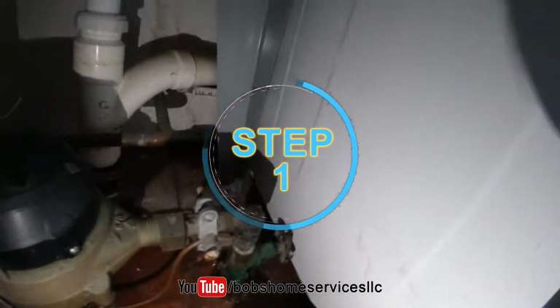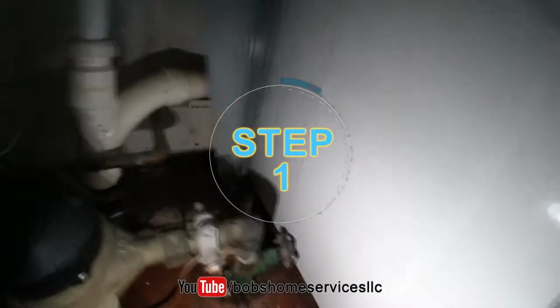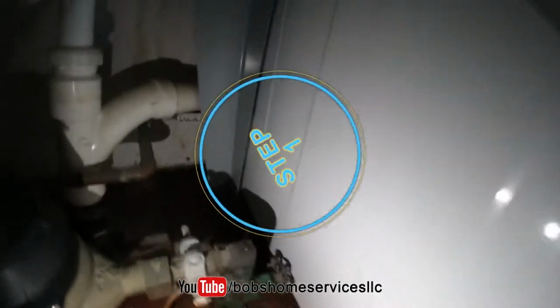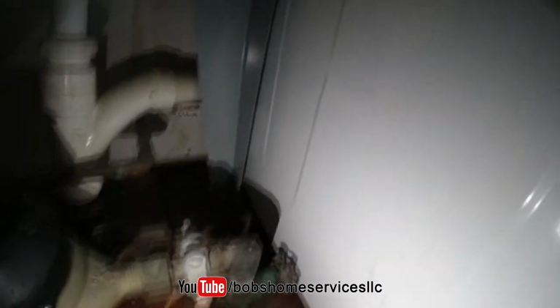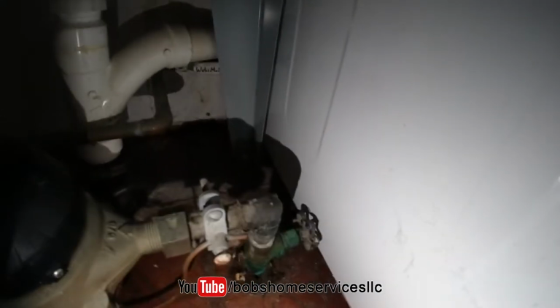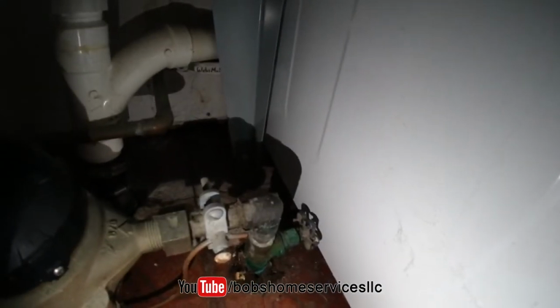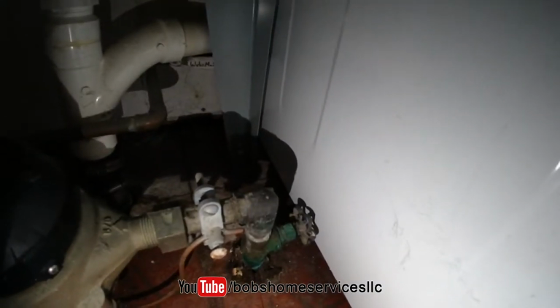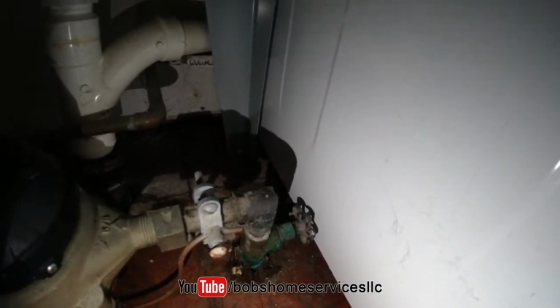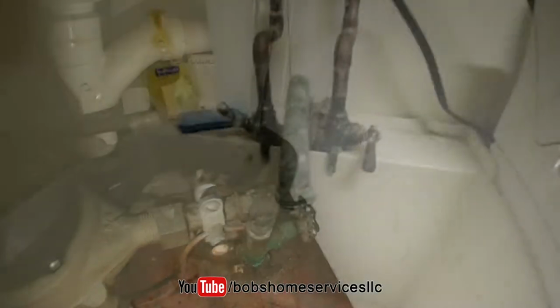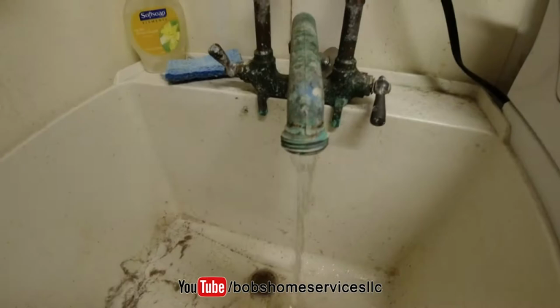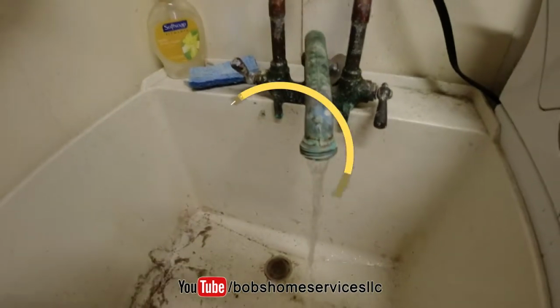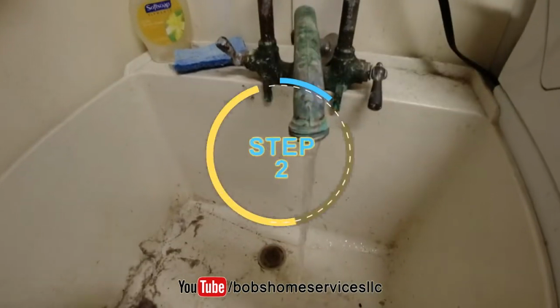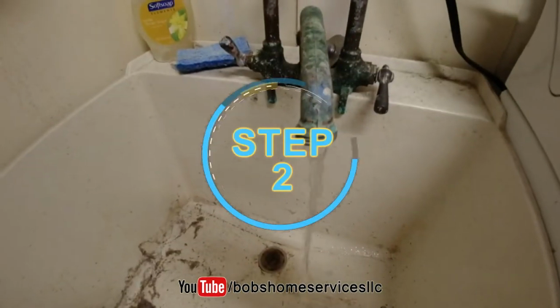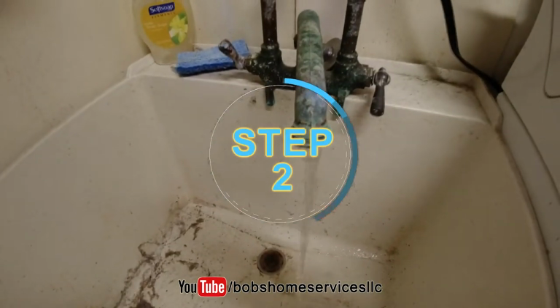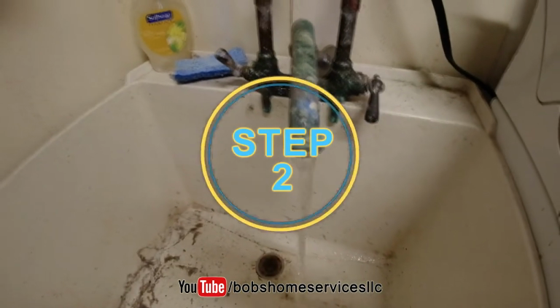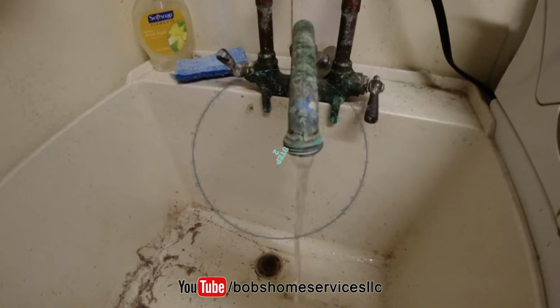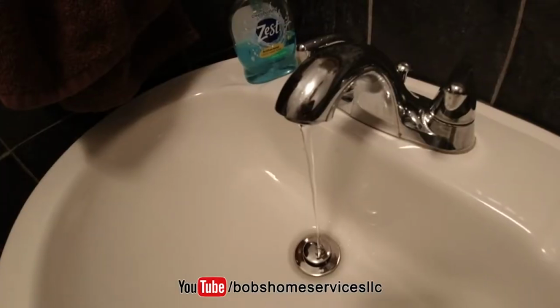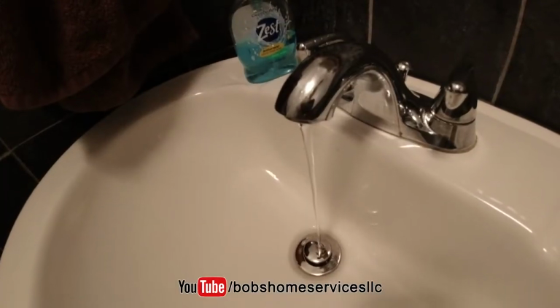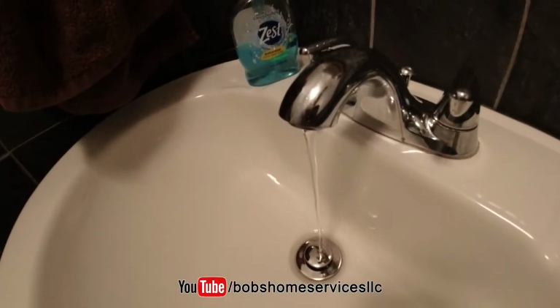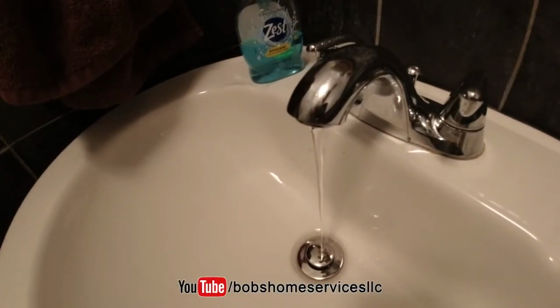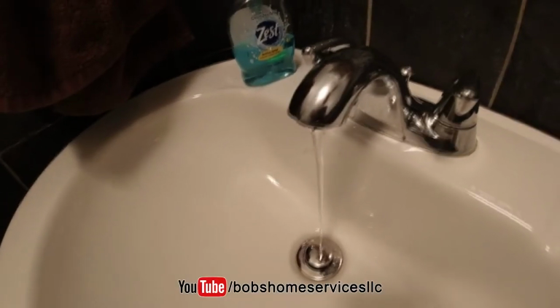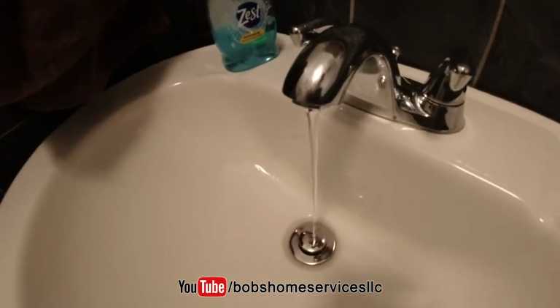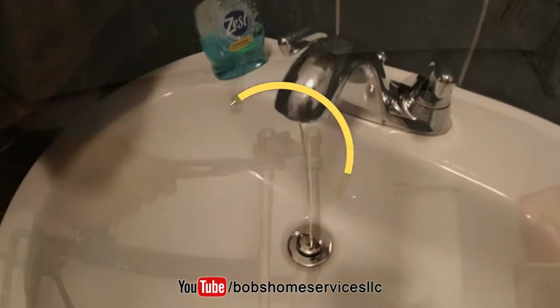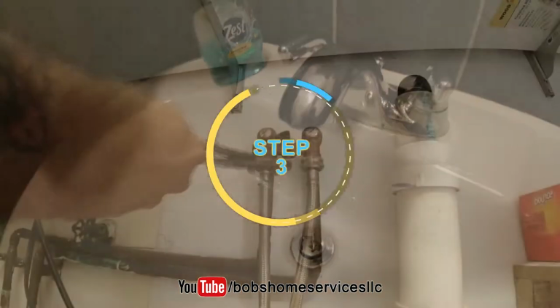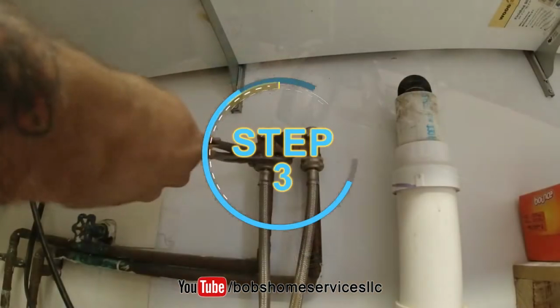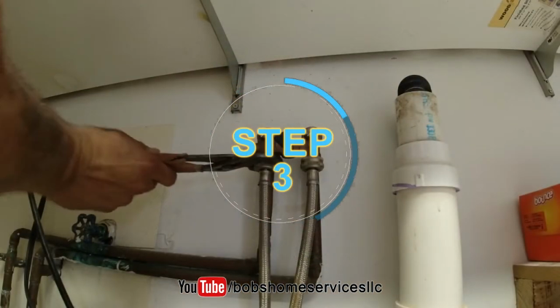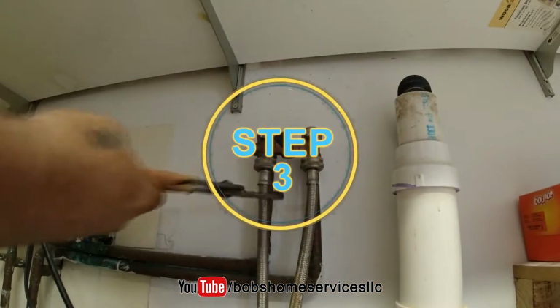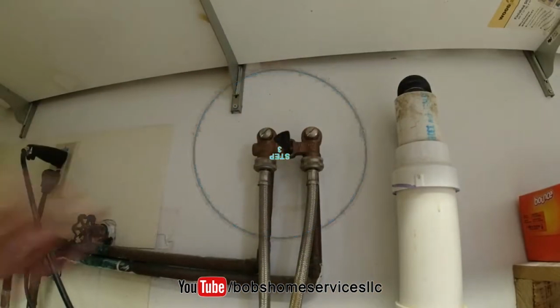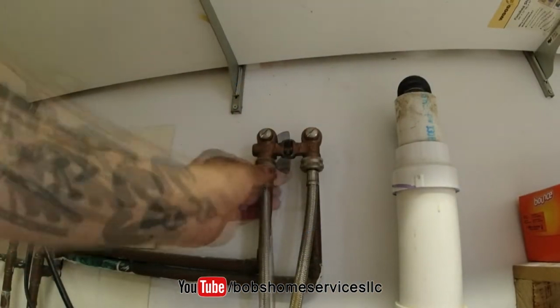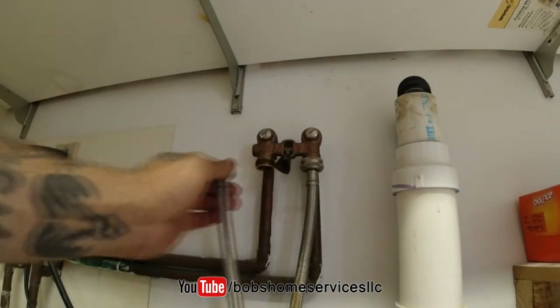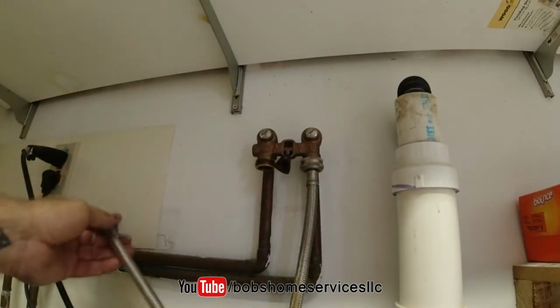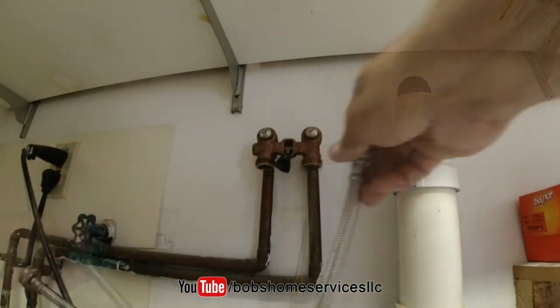Step one: turn off the water supply in your home. Step two: reduce the pressure in the water lines by draining them at the lowest level of the home. Step three: disconnect the hoses — just remember some water is going to come out of them.